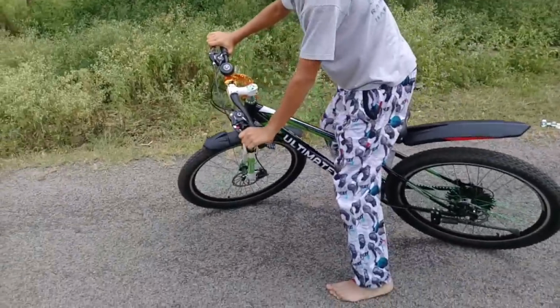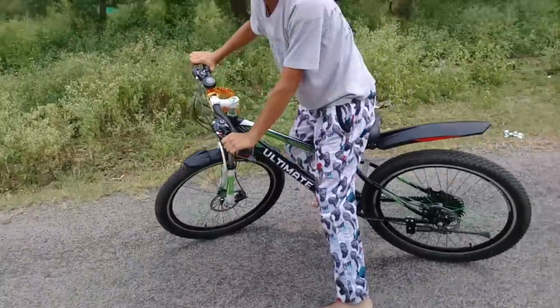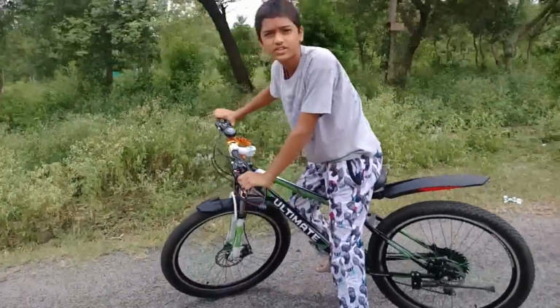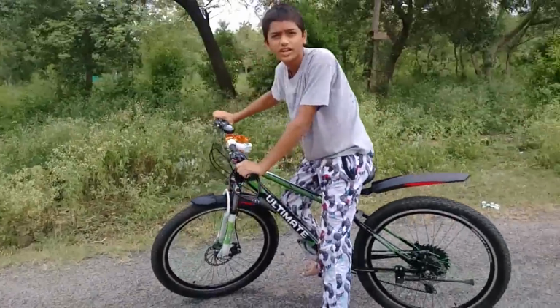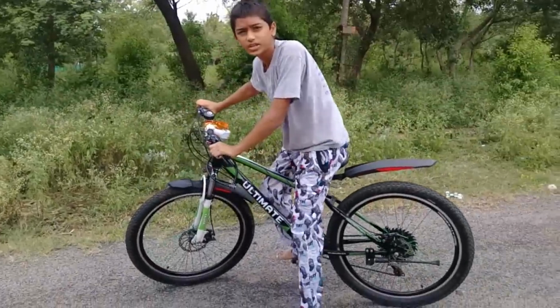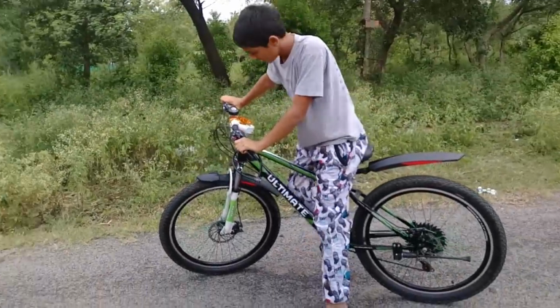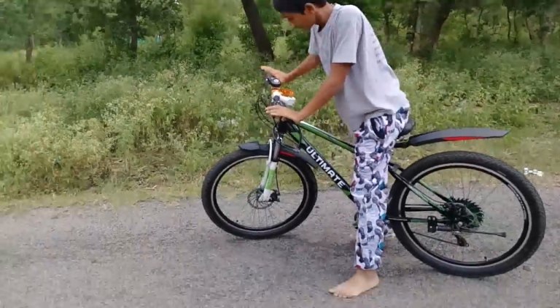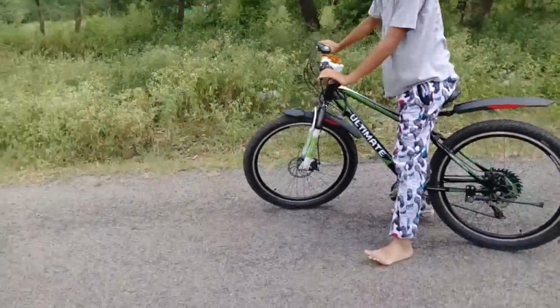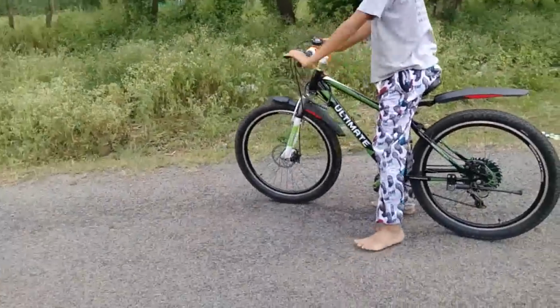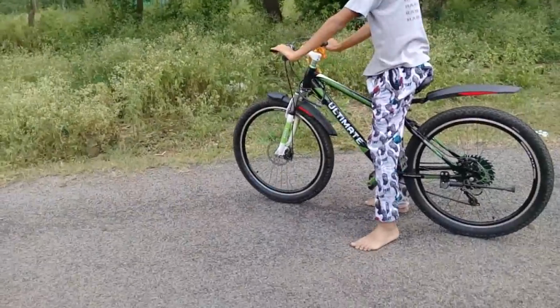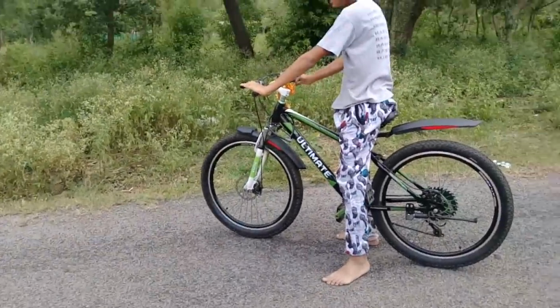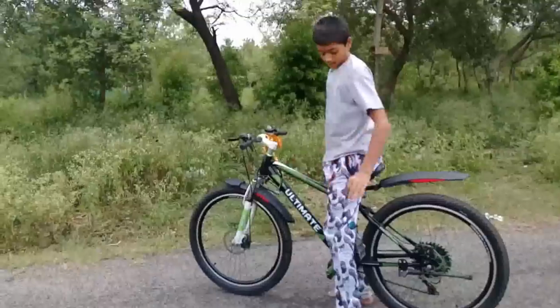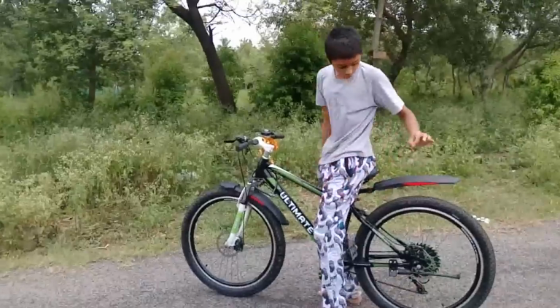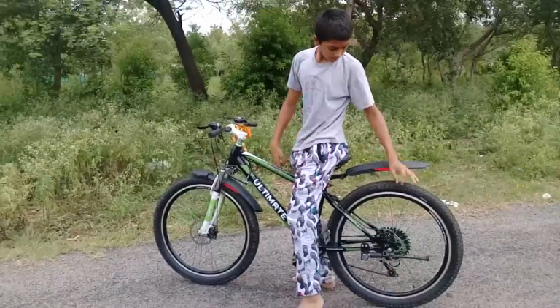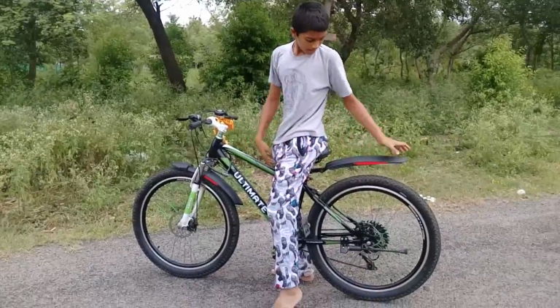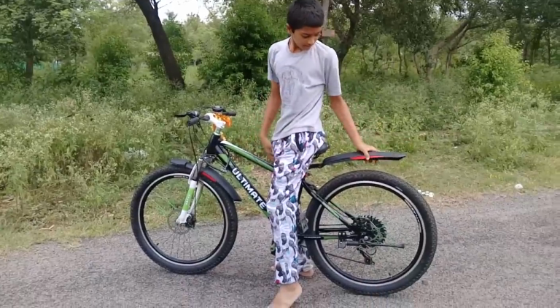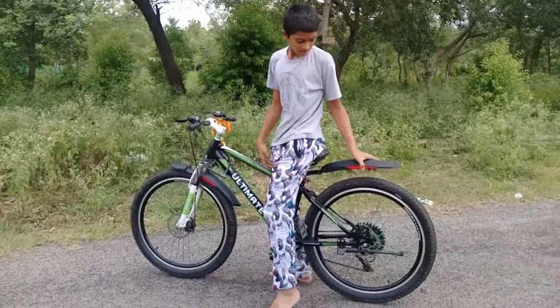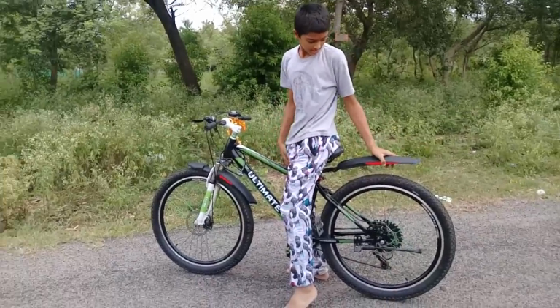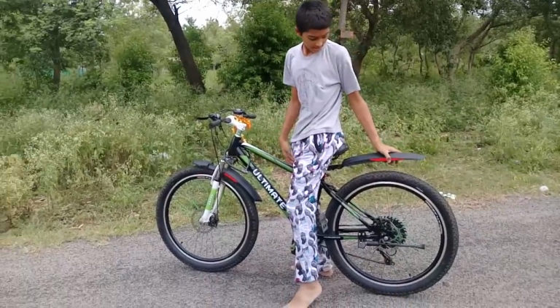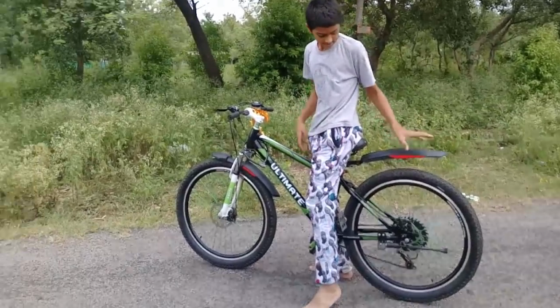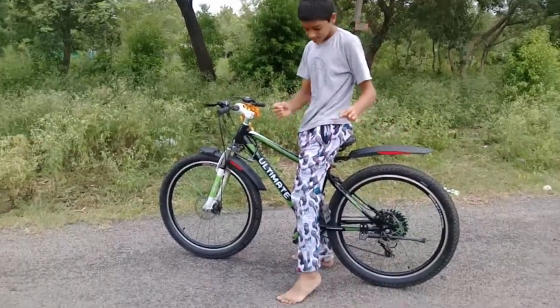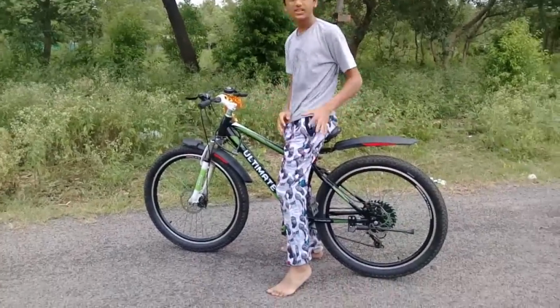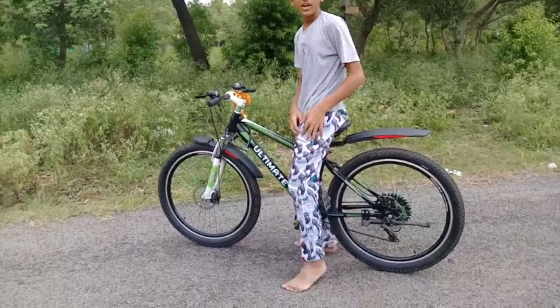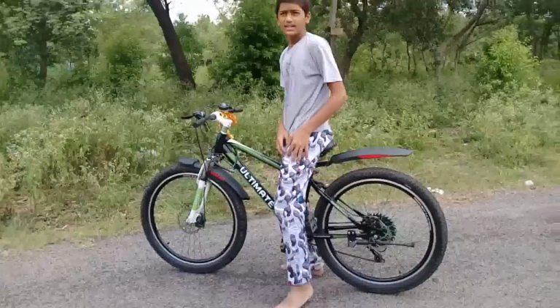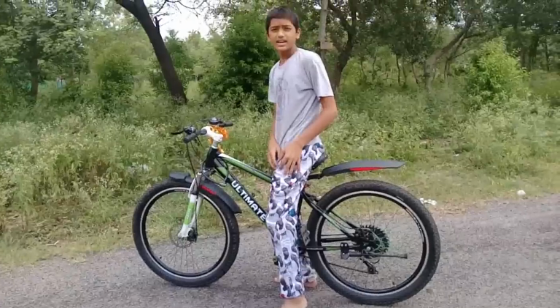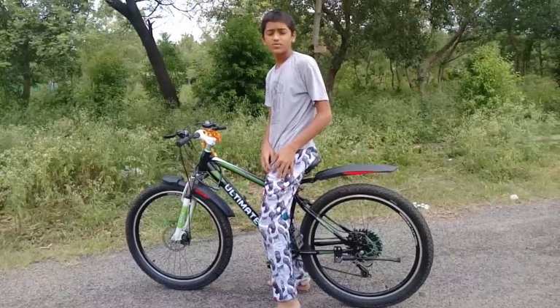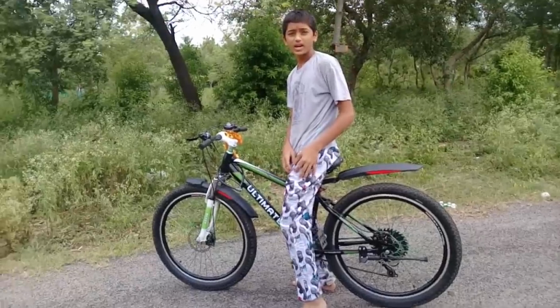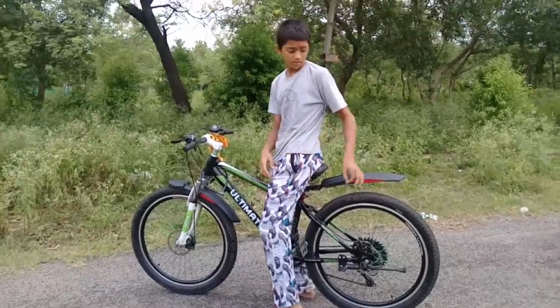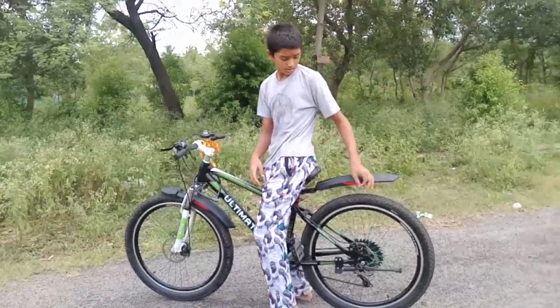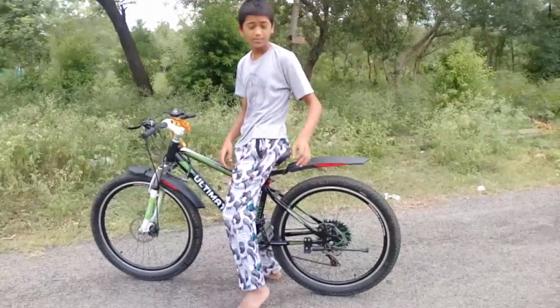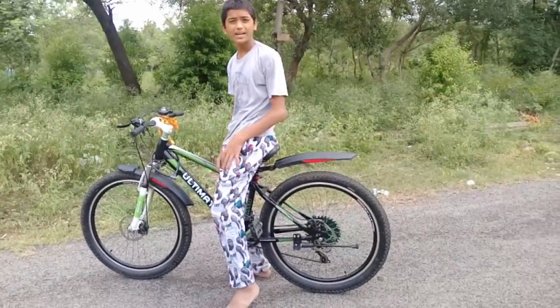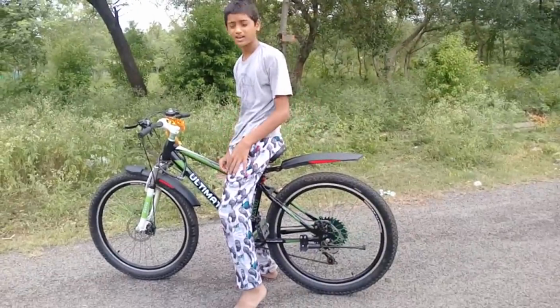You understand friends, how did I do it? How to pick up the back tire is not easy because it's very tough. In a gear cycle it's very hard to pick up the back tire.